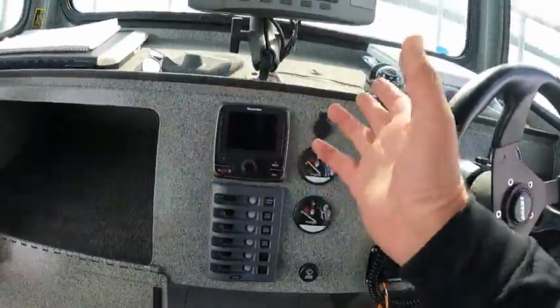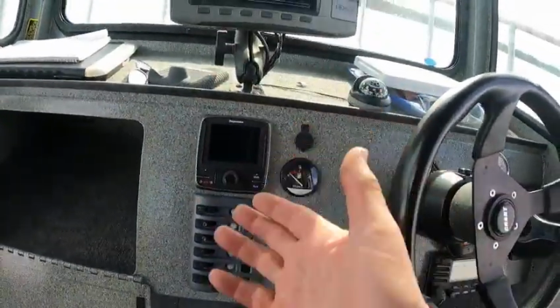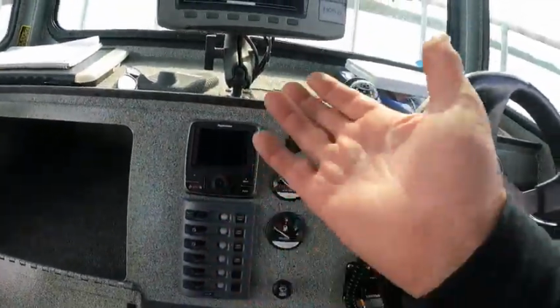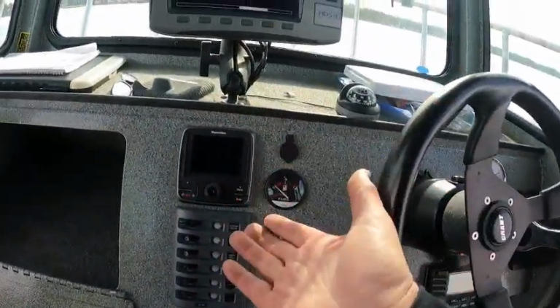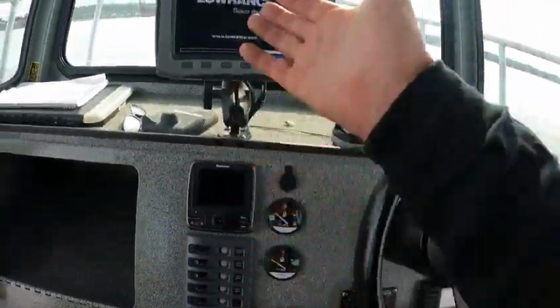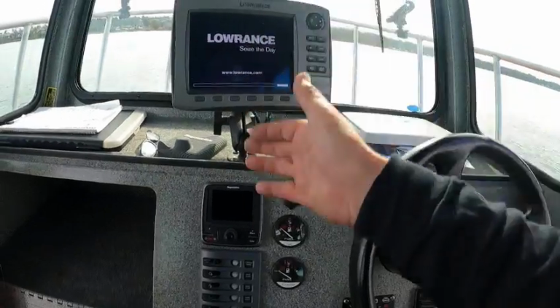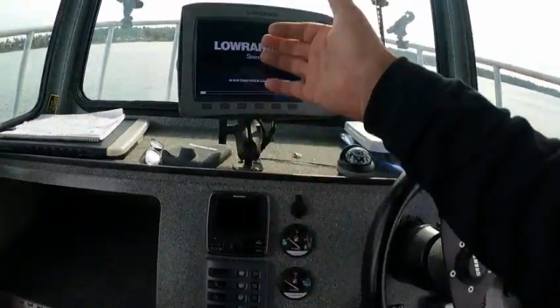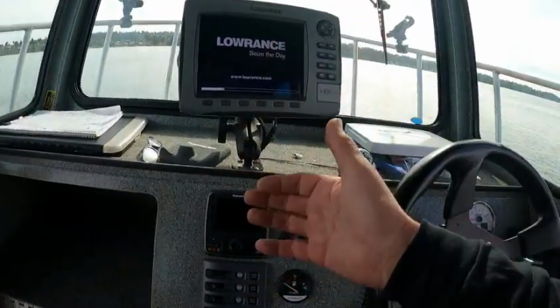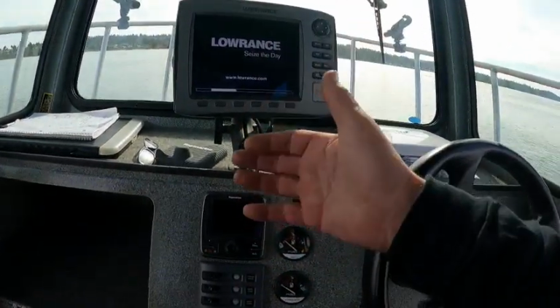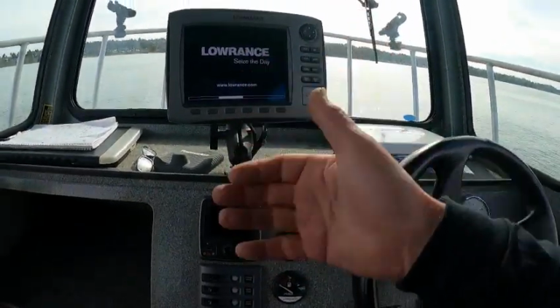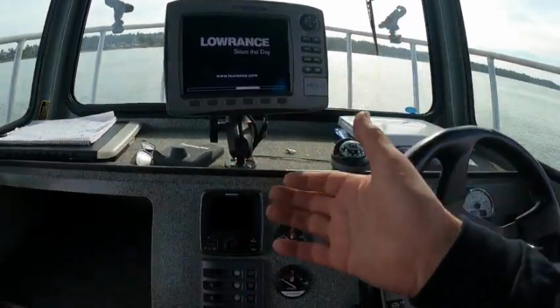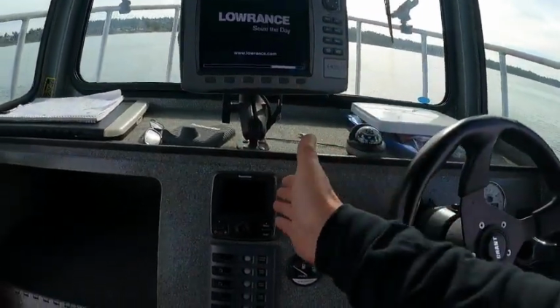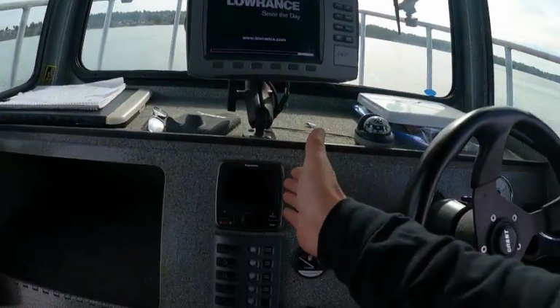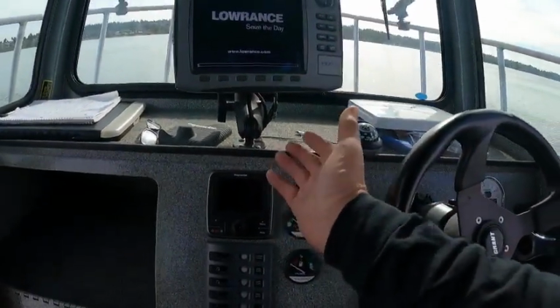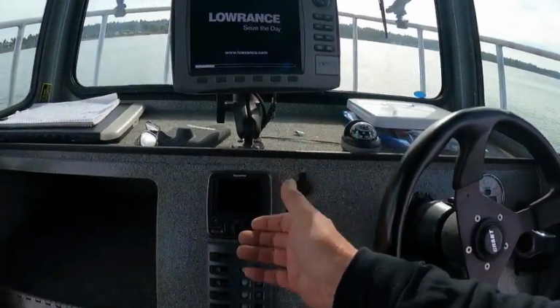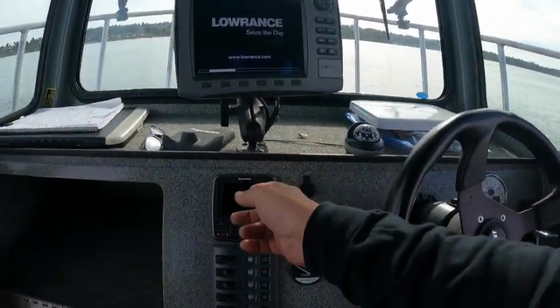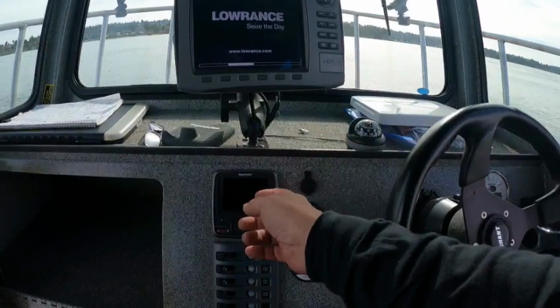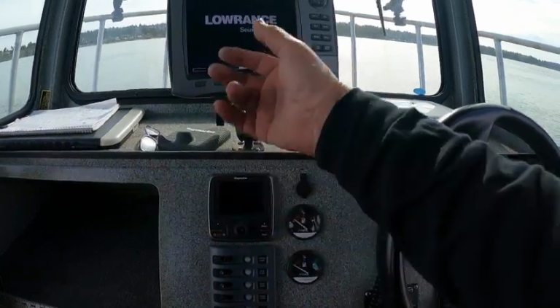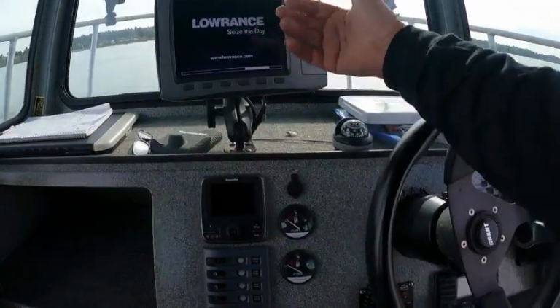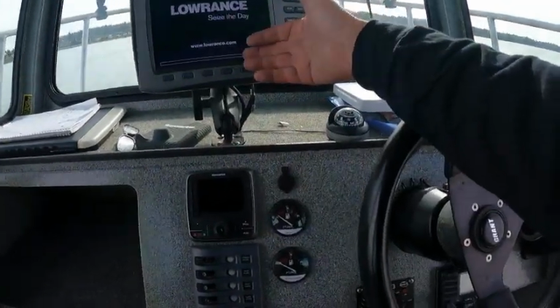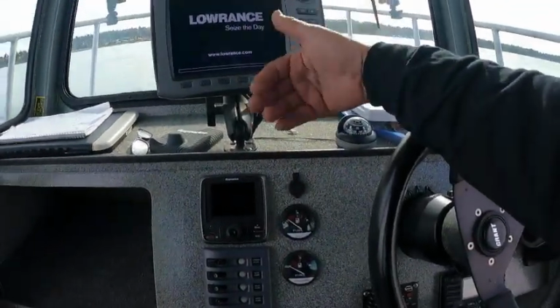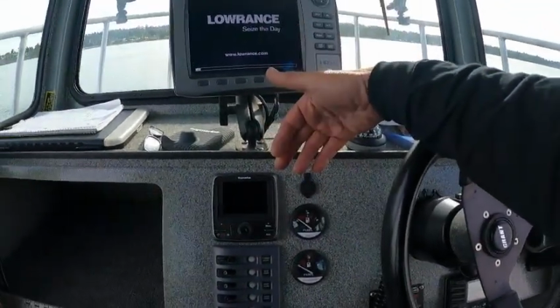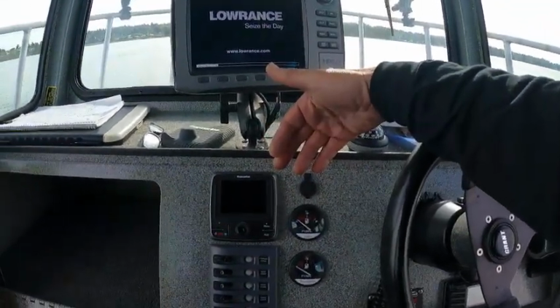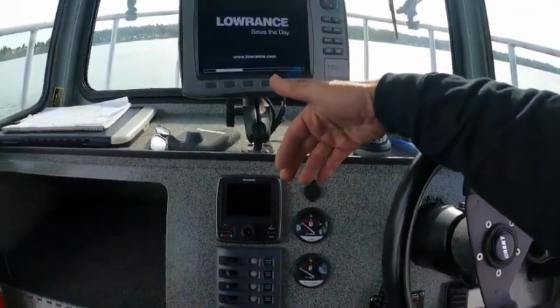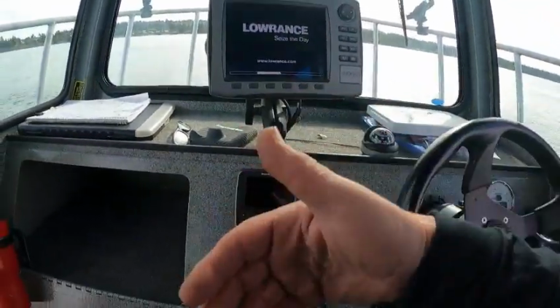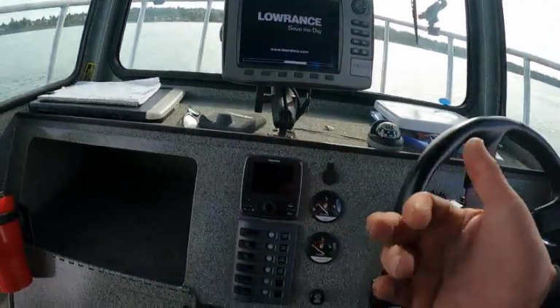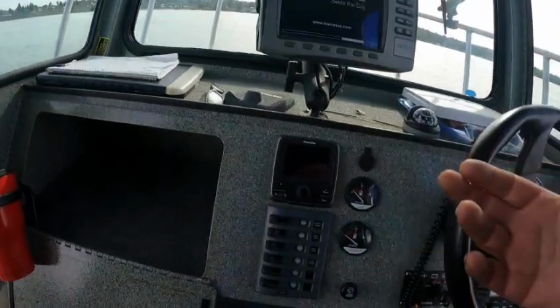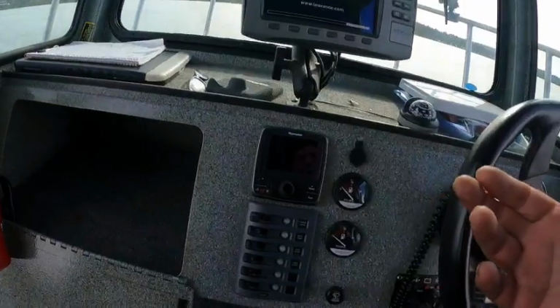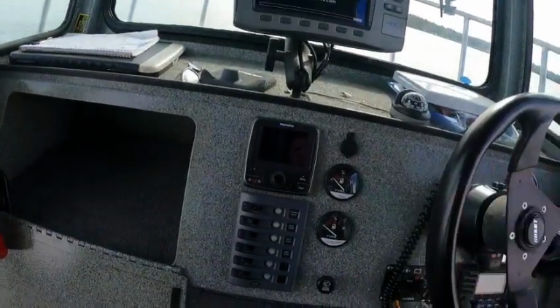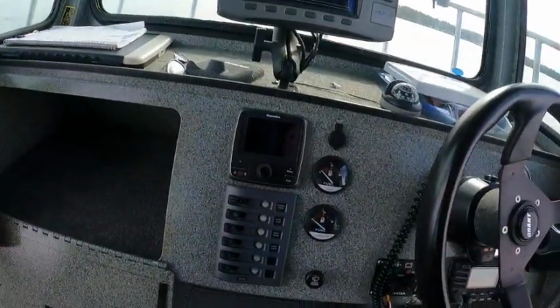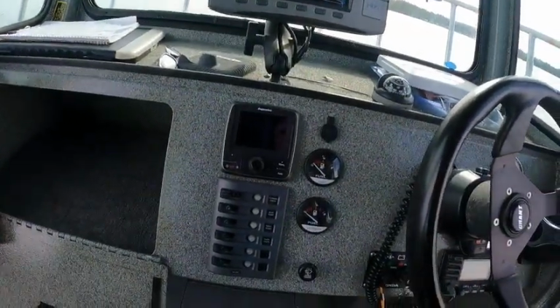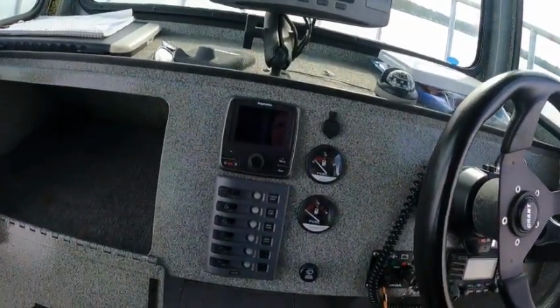I don't know if he was just in the process, but Raytheon and Lorrance don't talk the best — you'd have to go independent. So if you're gonna stick with the Raytheon, get a Lorrance autopilot. I didn't see the pump in here anywhere, but it's not here — maybe I'll find it when I show you the rest of the boat.